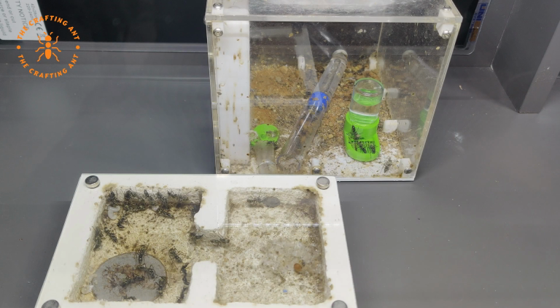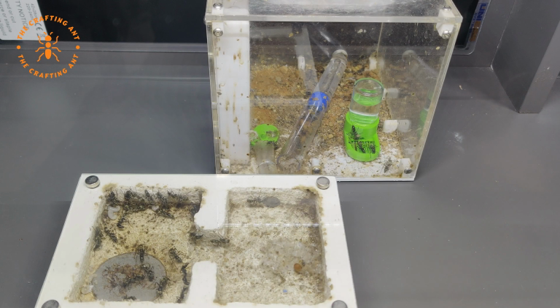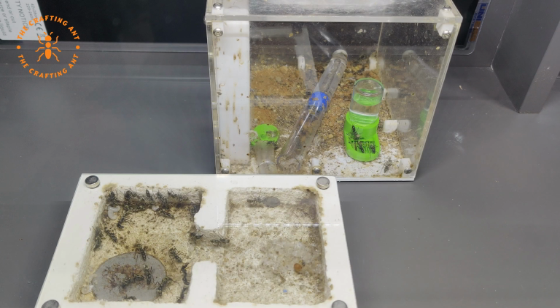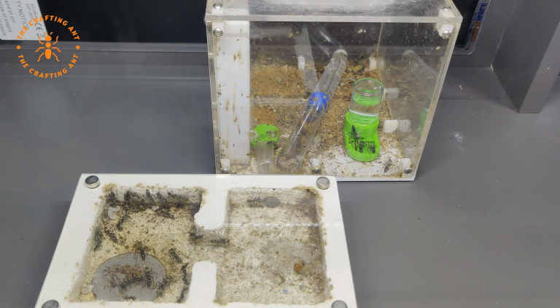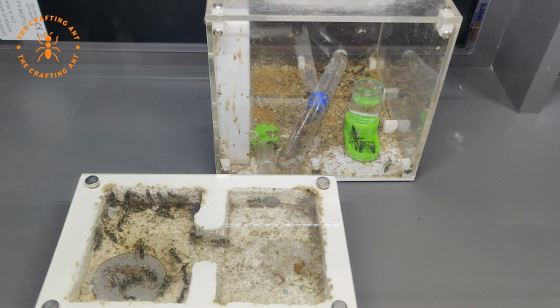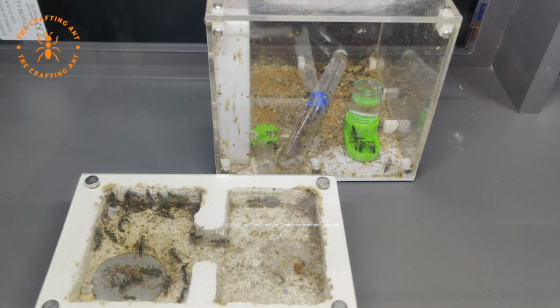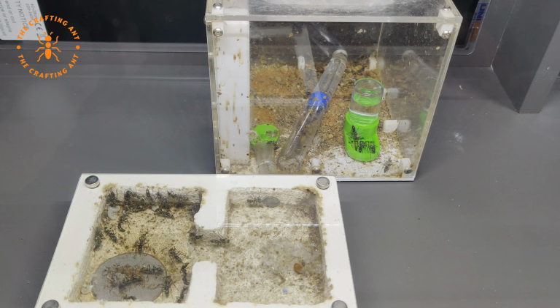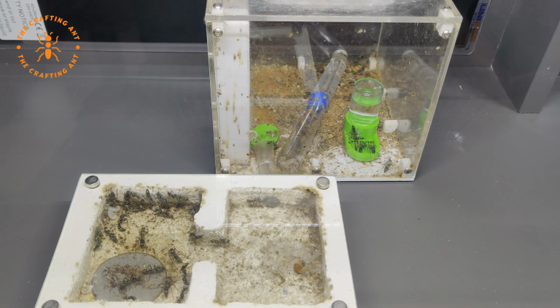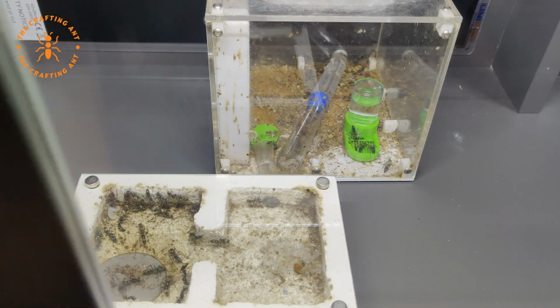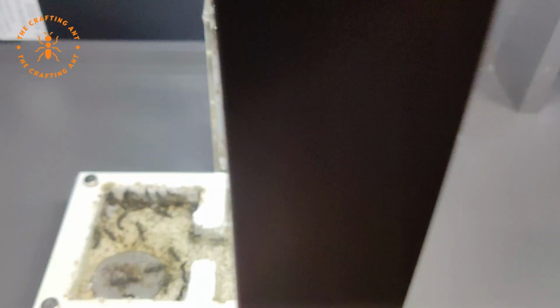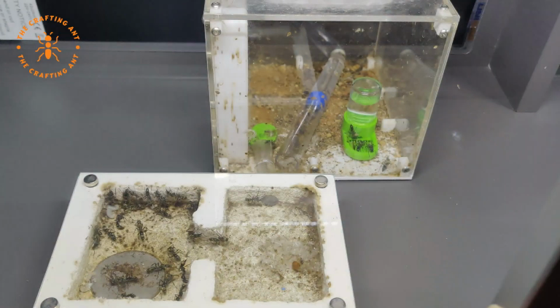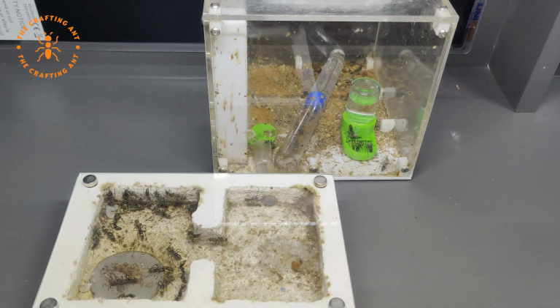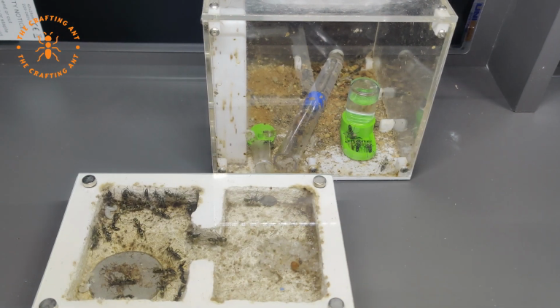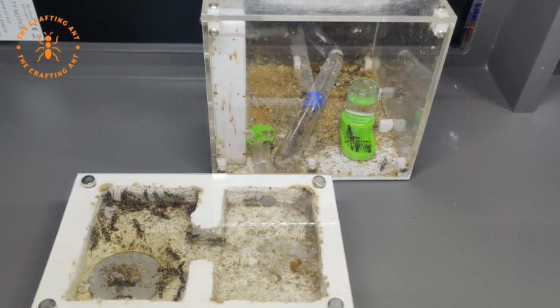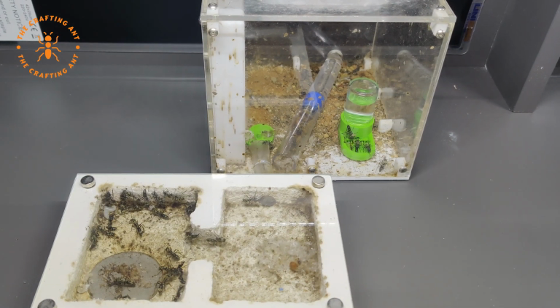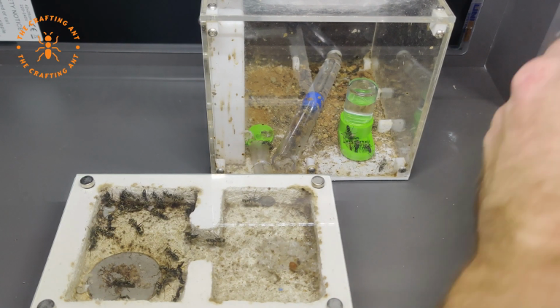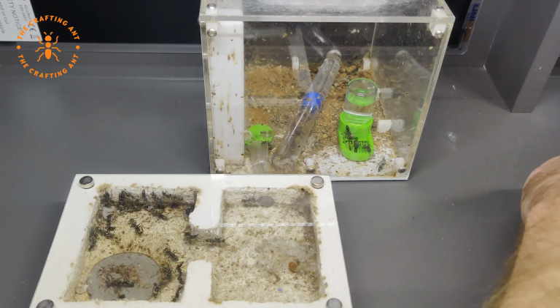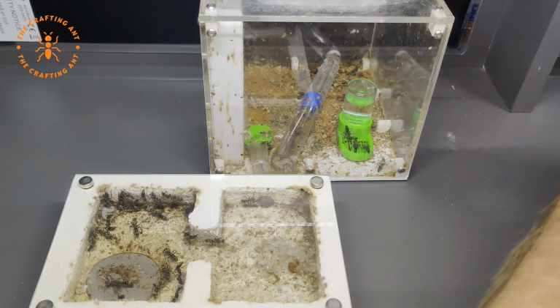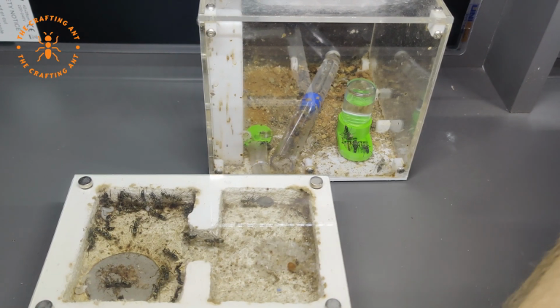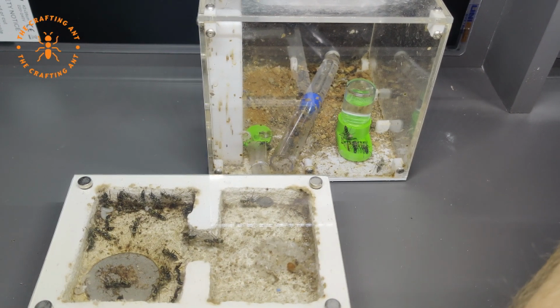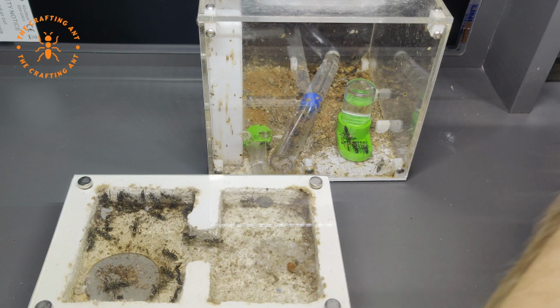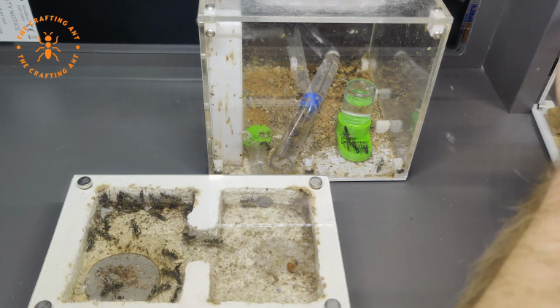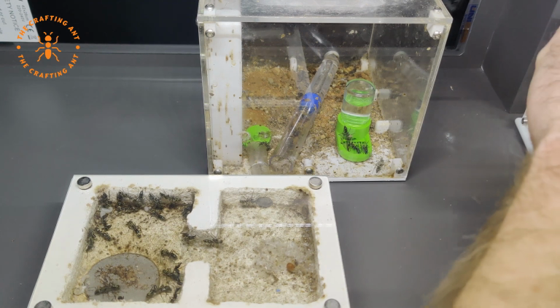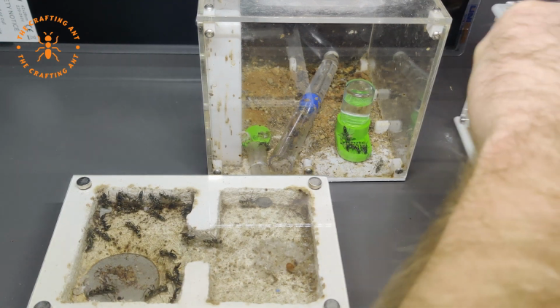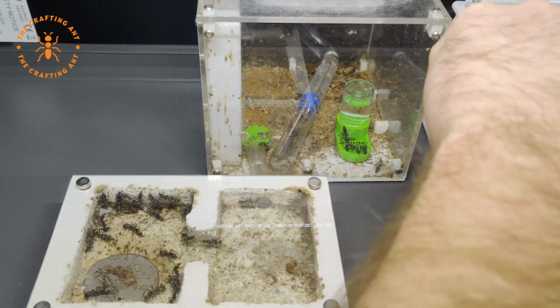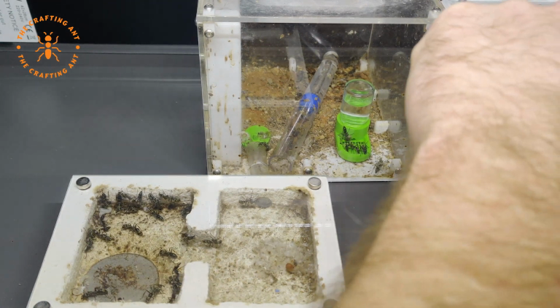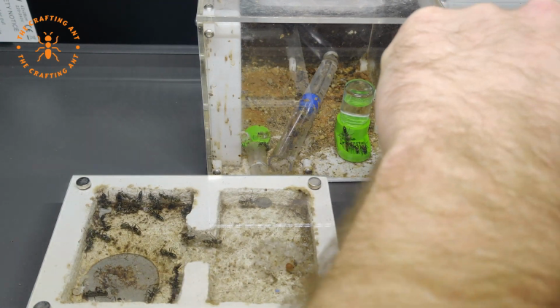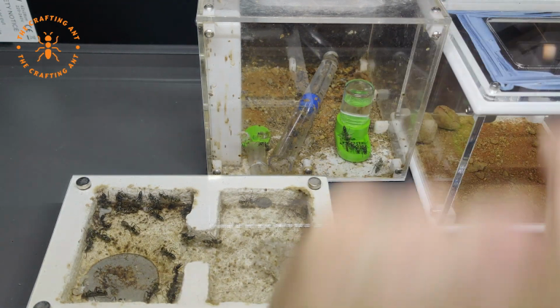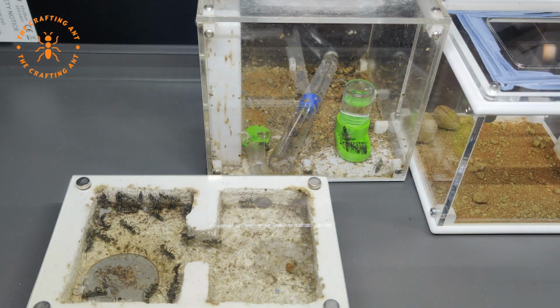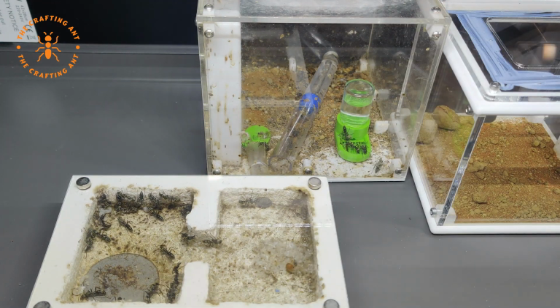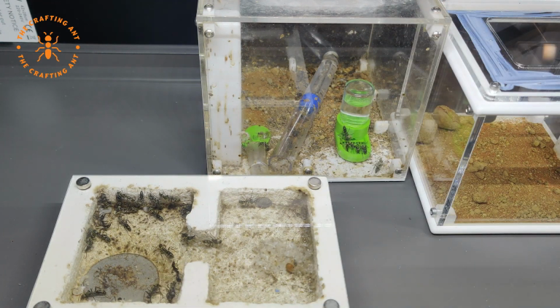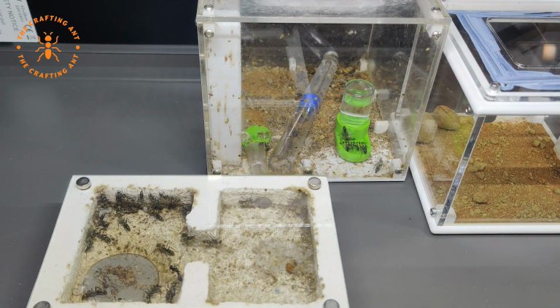Let's start the battle. Because I didn't want to get stung, I had to plan it a bit. Split the nest and outworld, connect the nest and empty the outworld. Let's go!